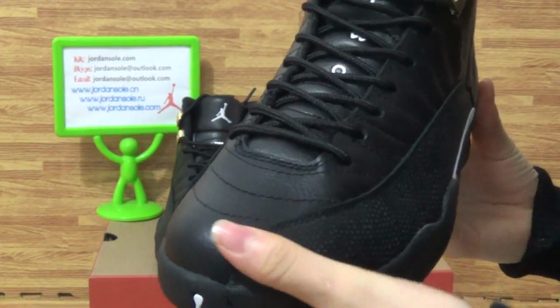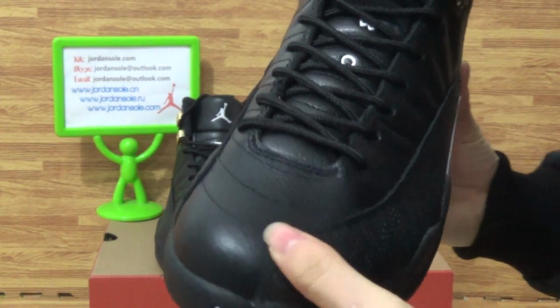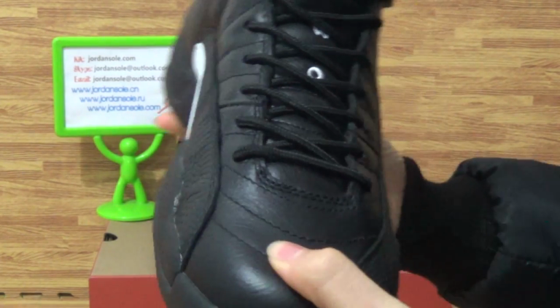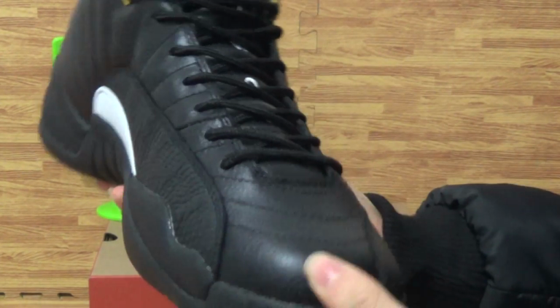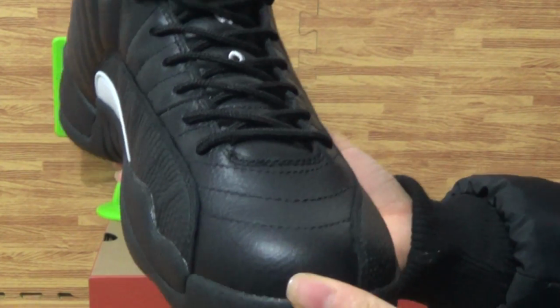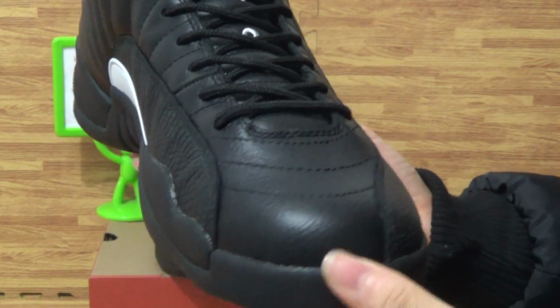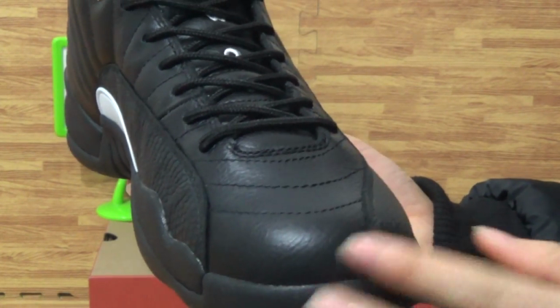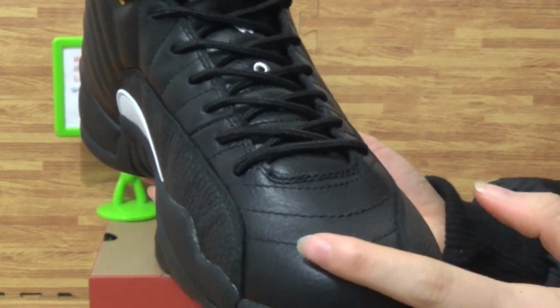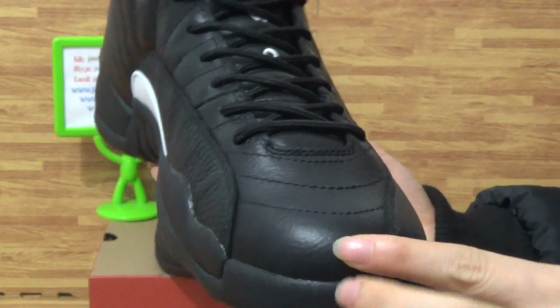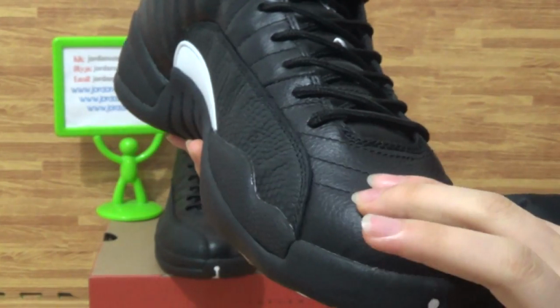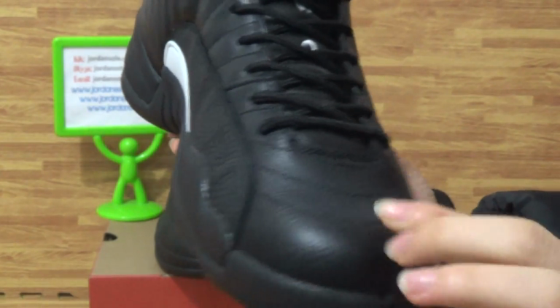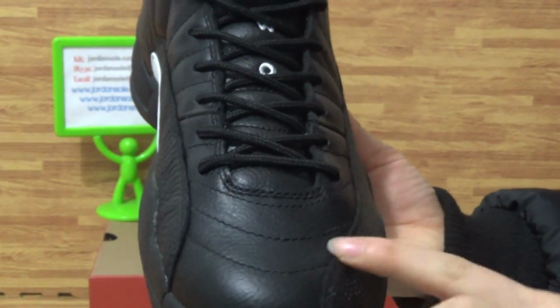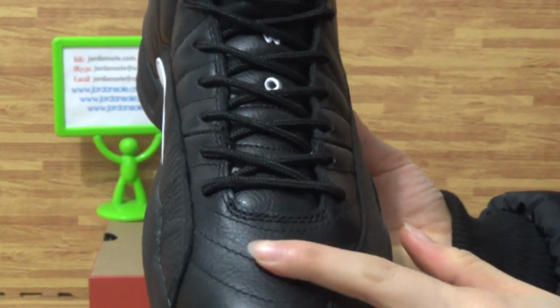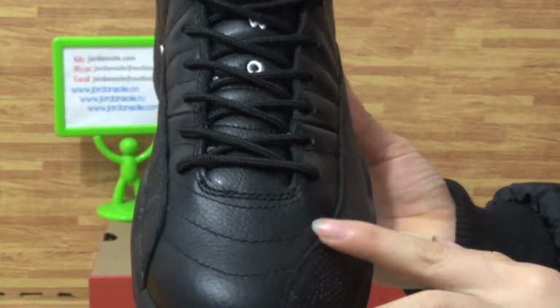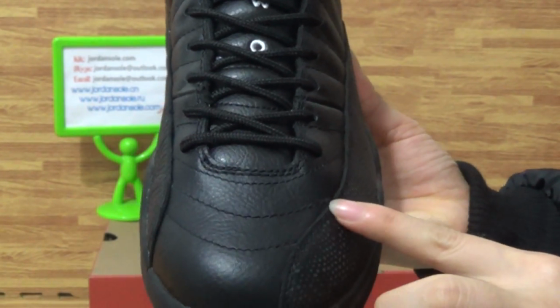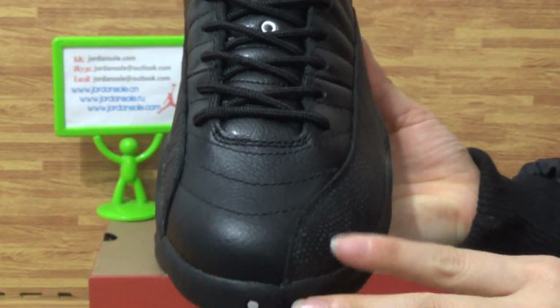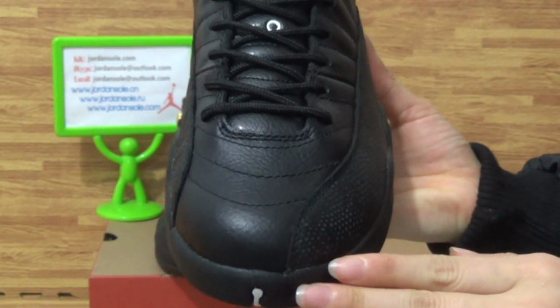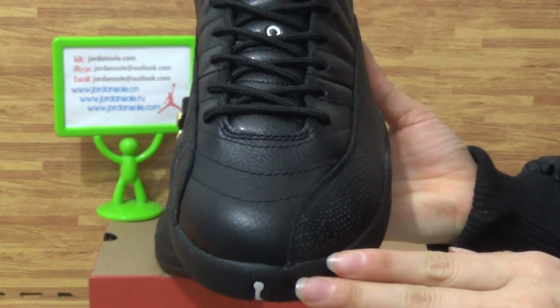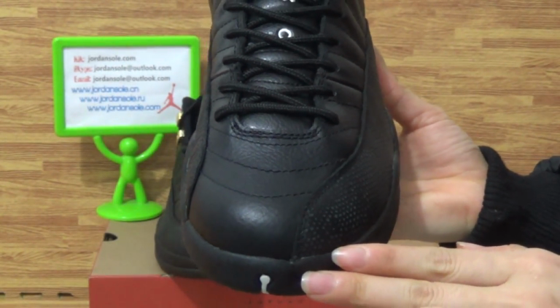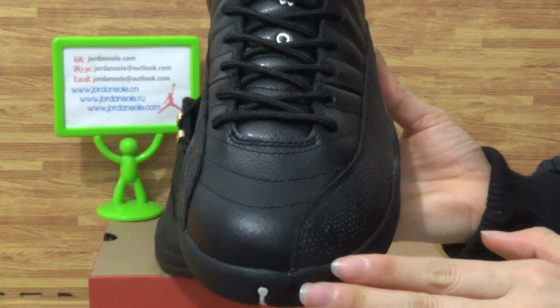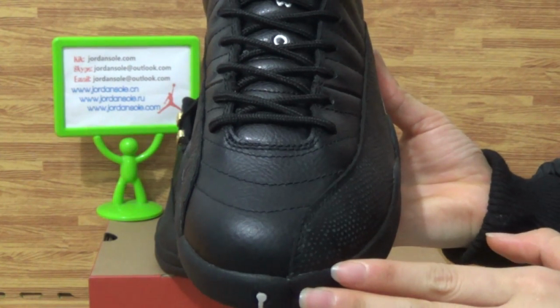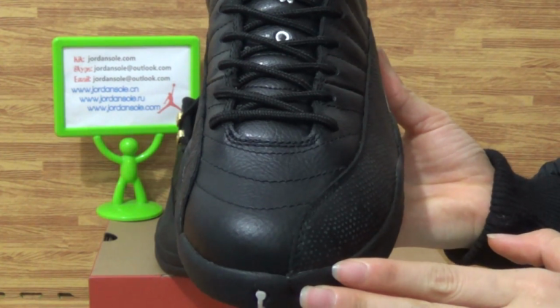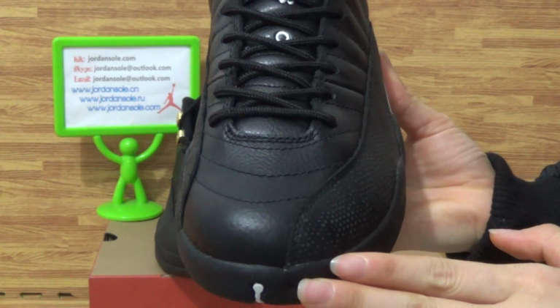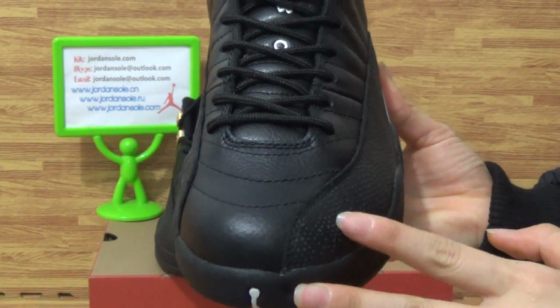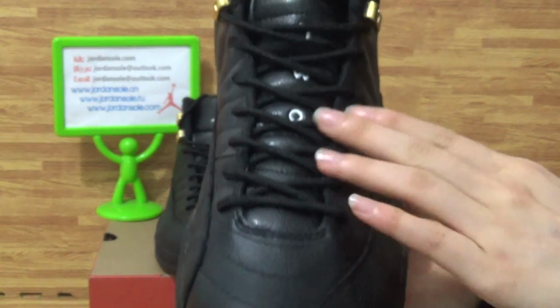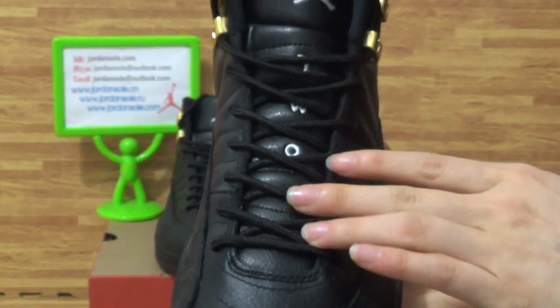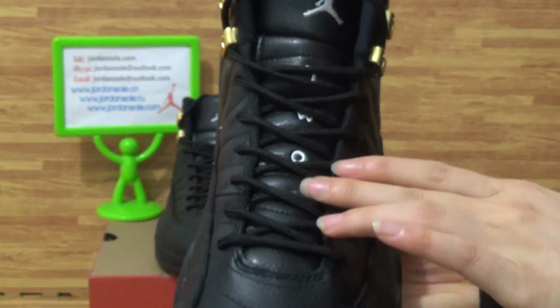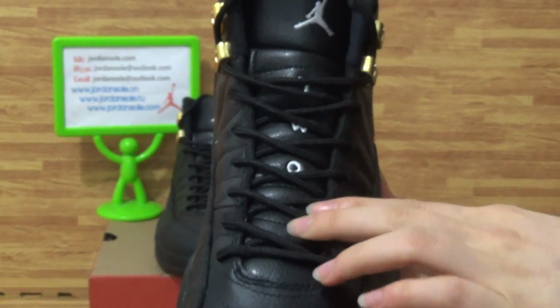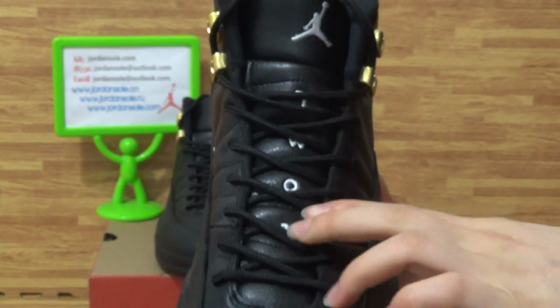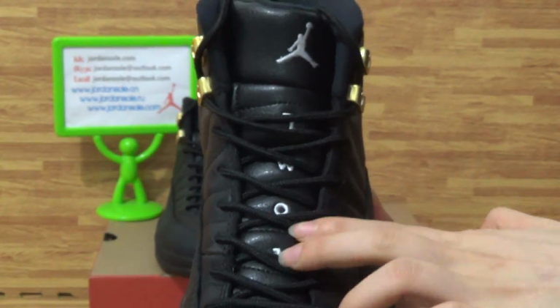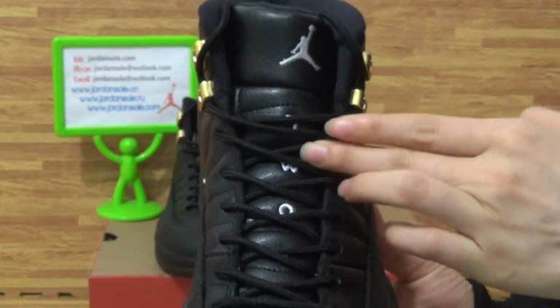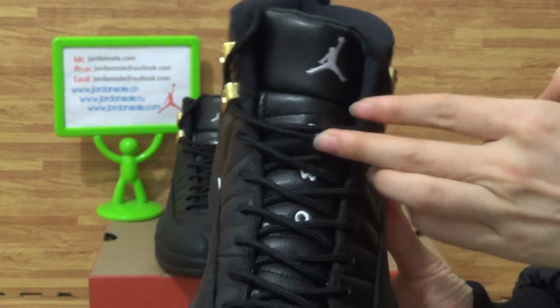I'm looking at the good material, also the stitching on the shoes. Come to the shoe tongue with the number.